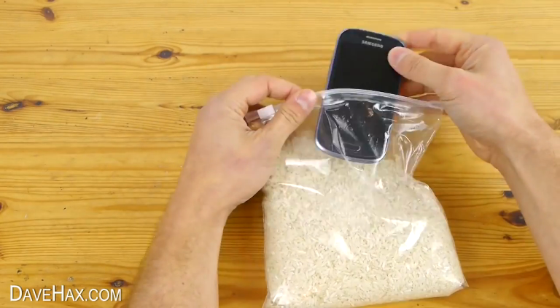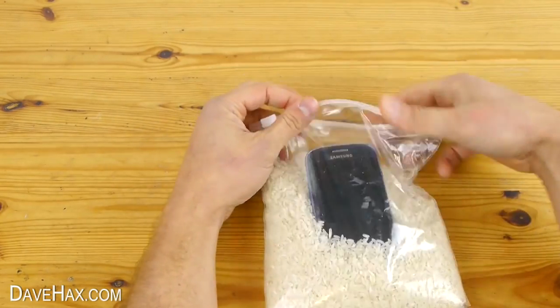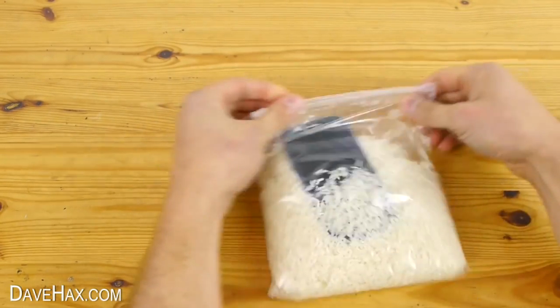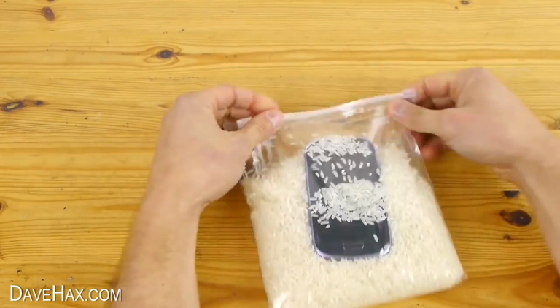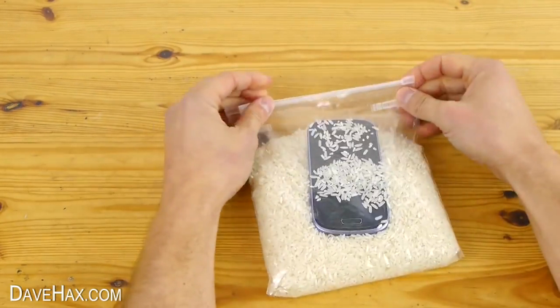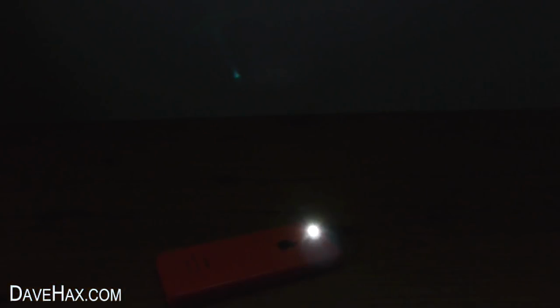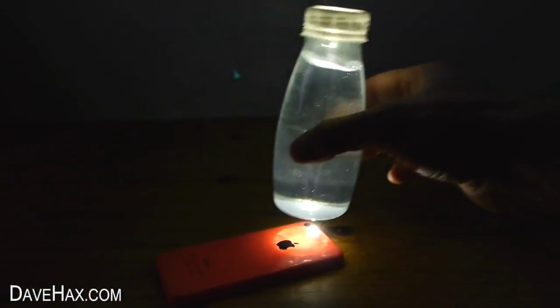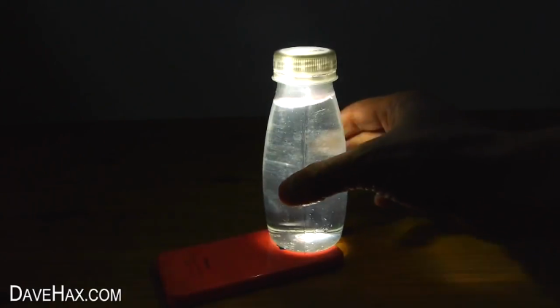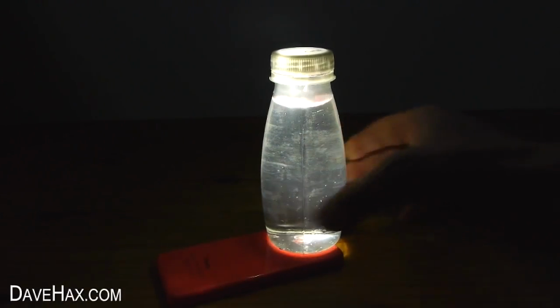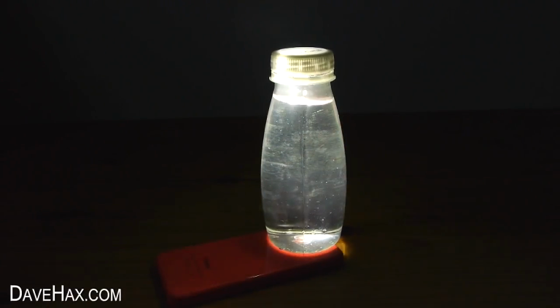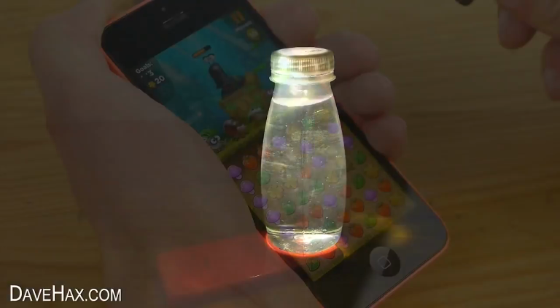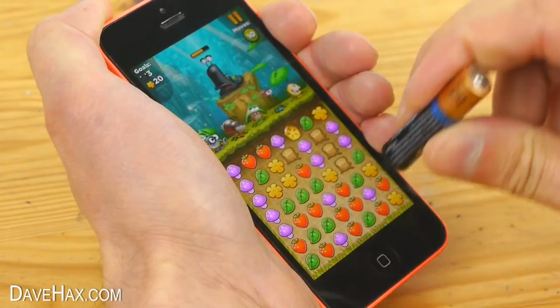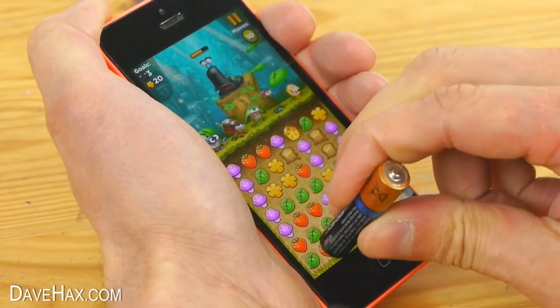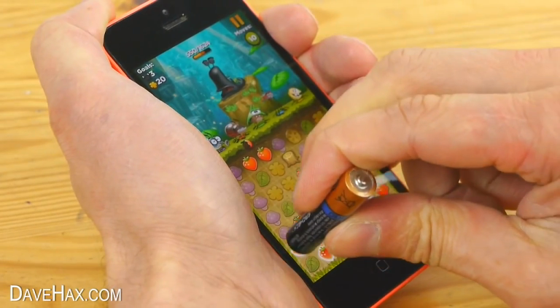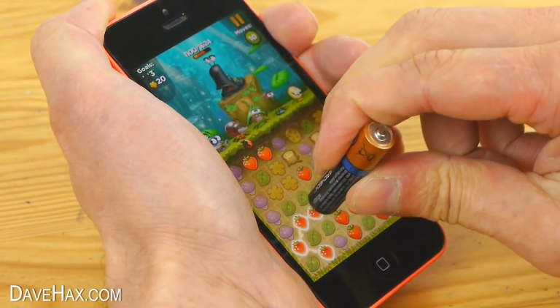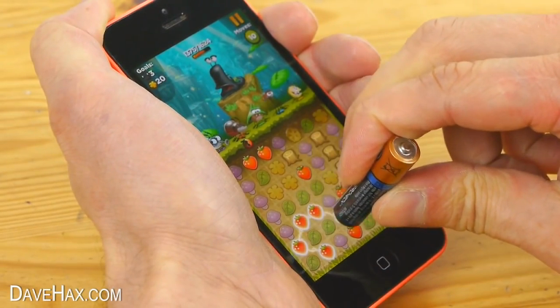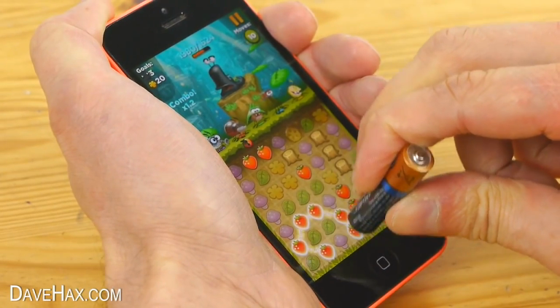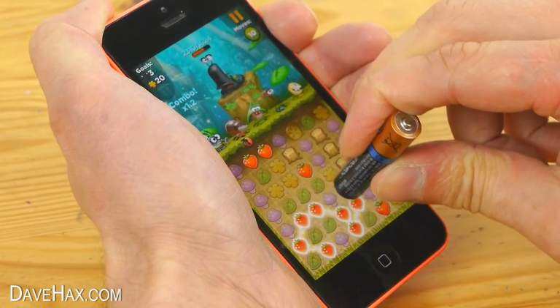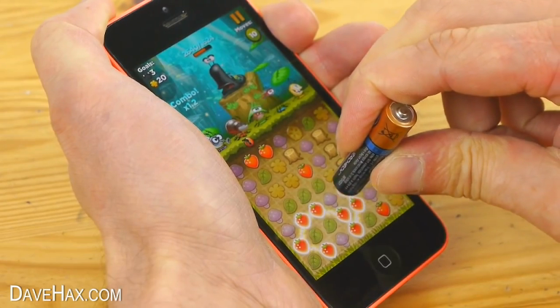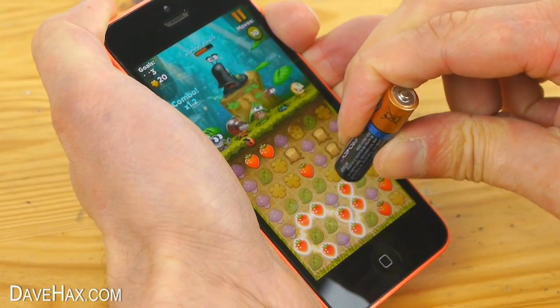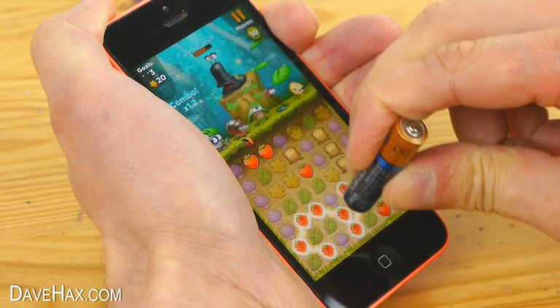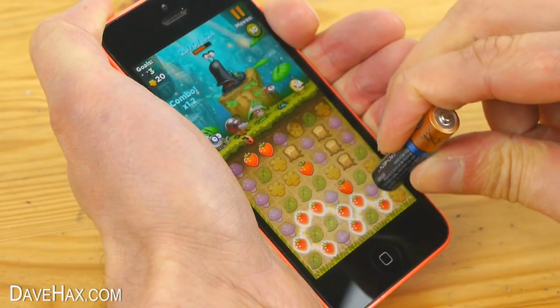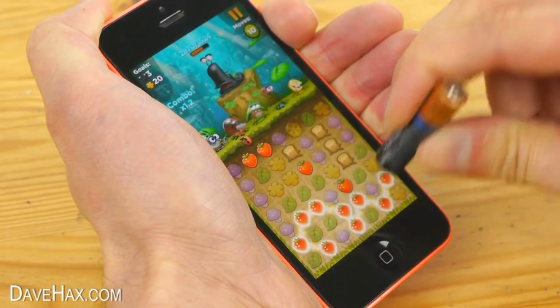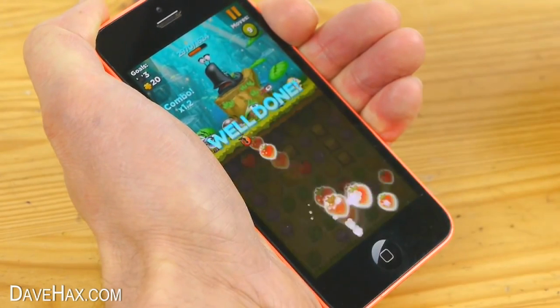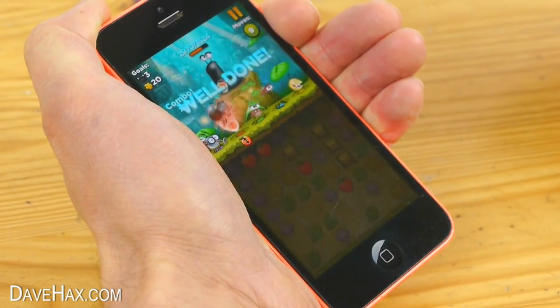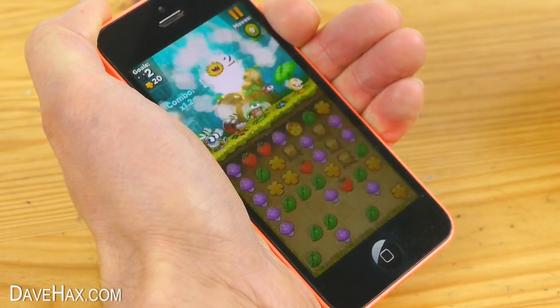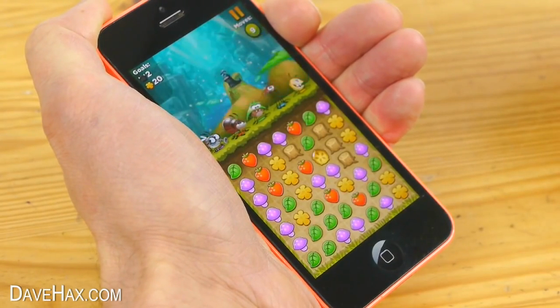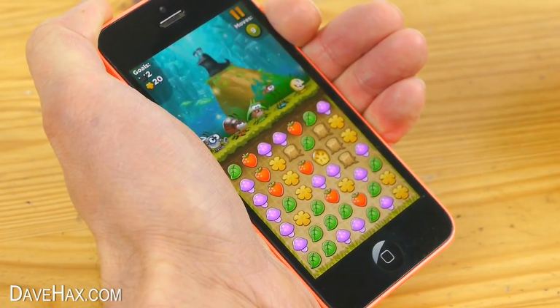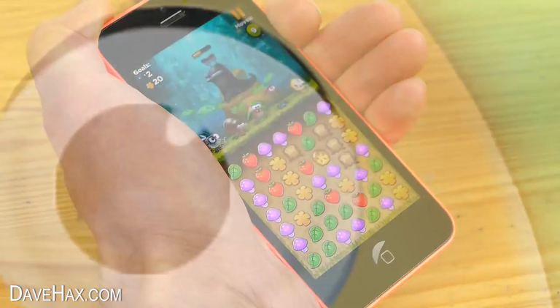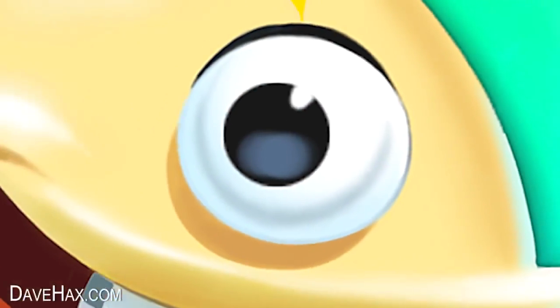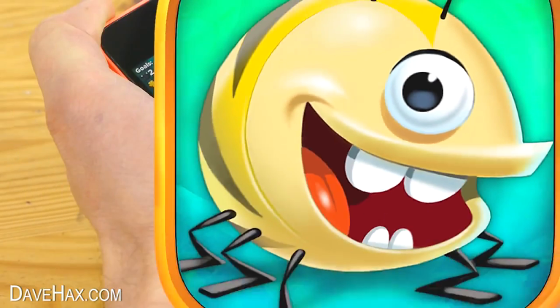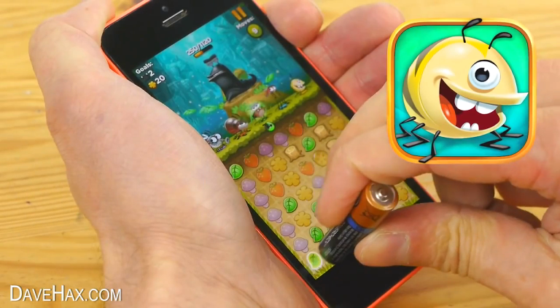Today I'm going to show you a selection of life hacks for your mobile phone, and I'm going to be featuring the game Best Fiends by Seriously Entertainment, who are sponsoring this video. There's a link in the description below where you can download it for free and try it for yourself, and this is what the app icon looks like.